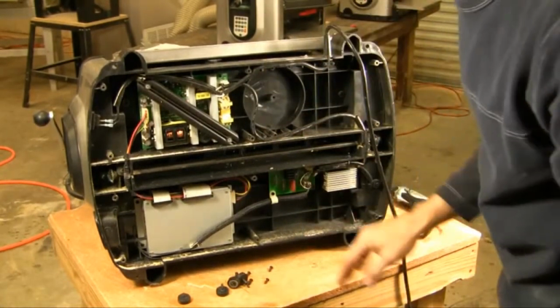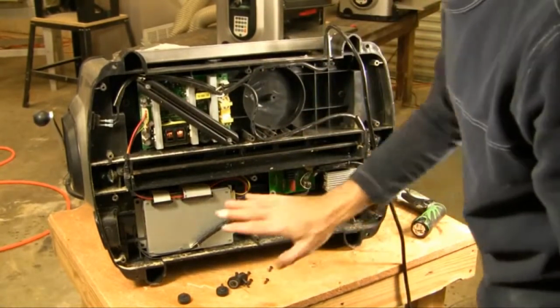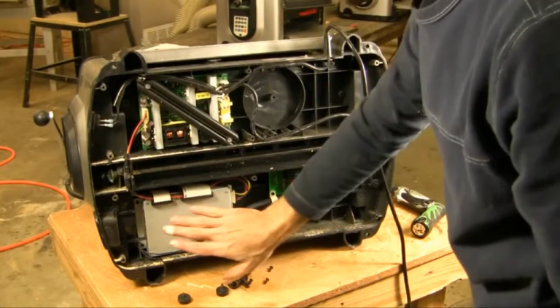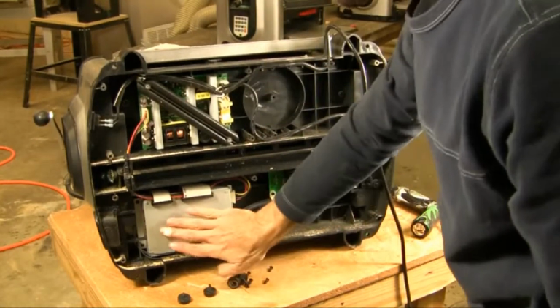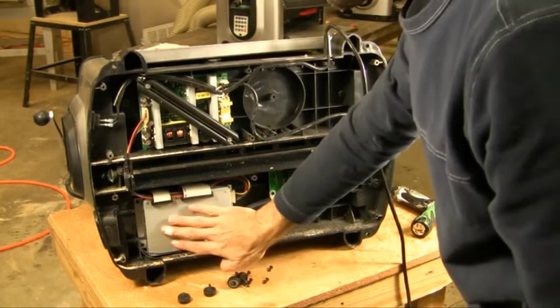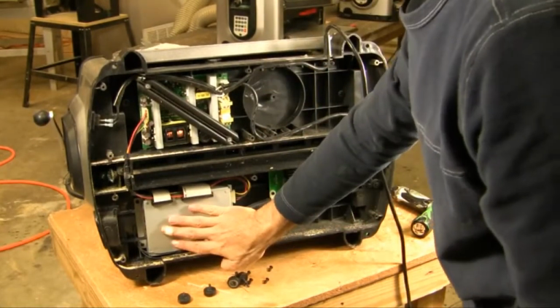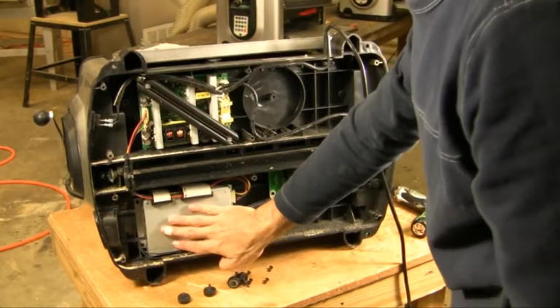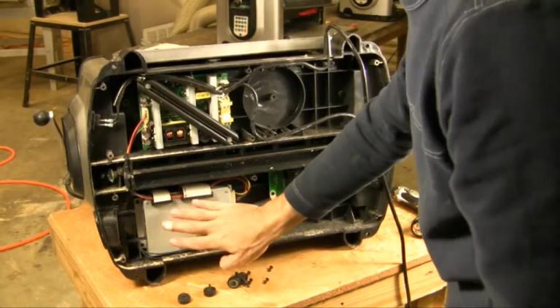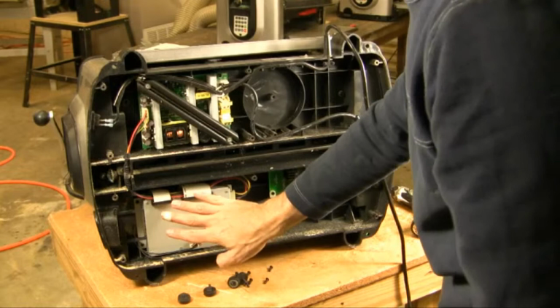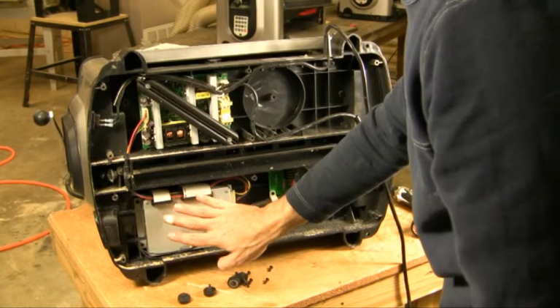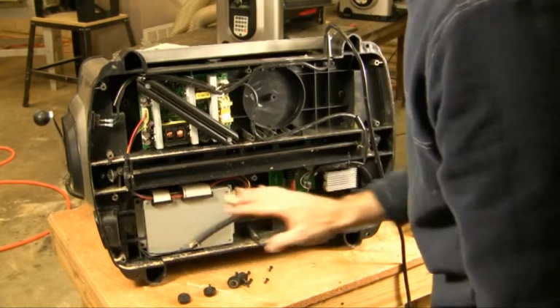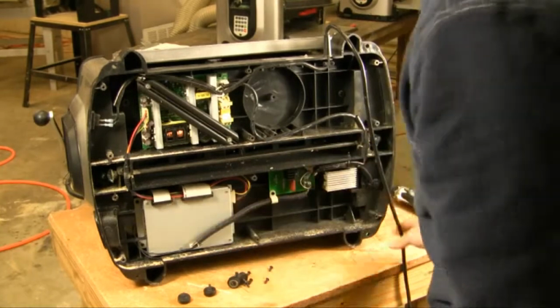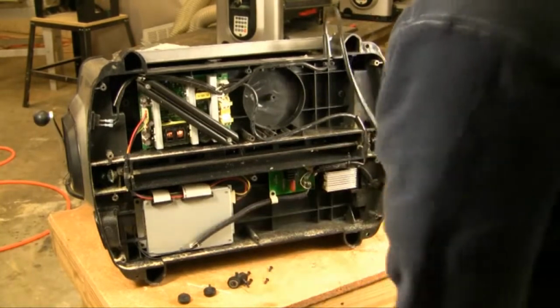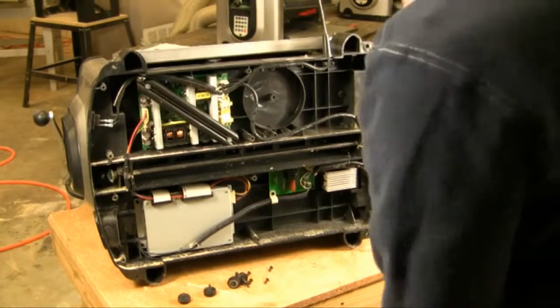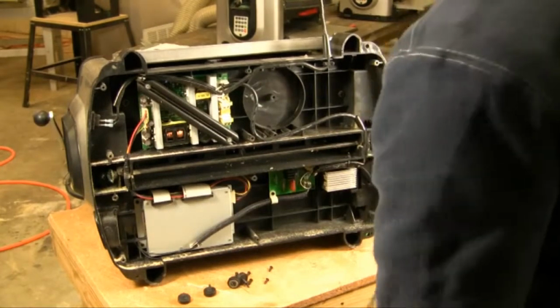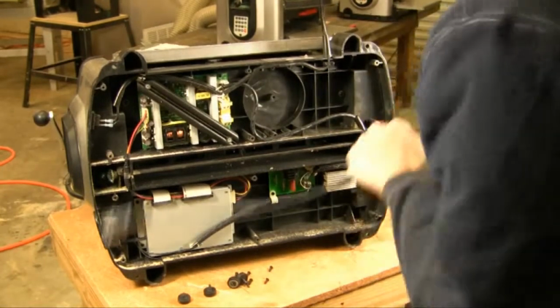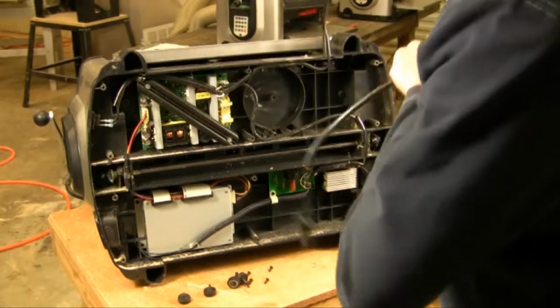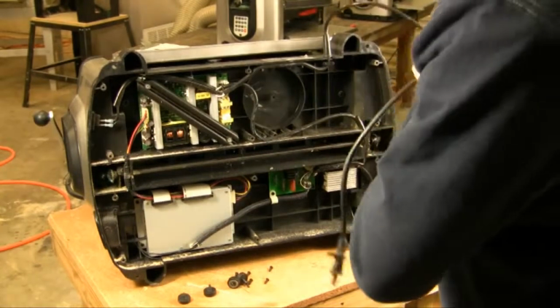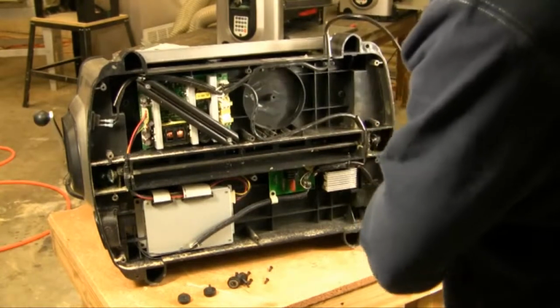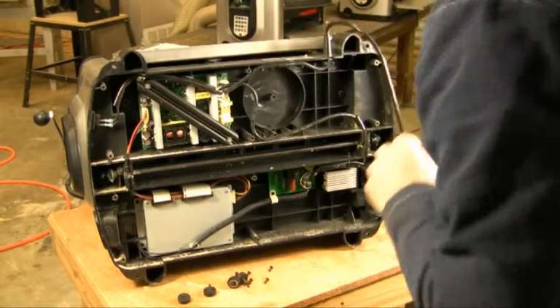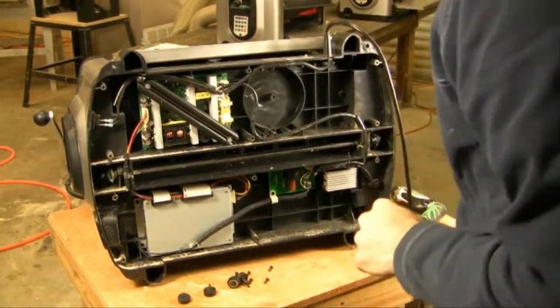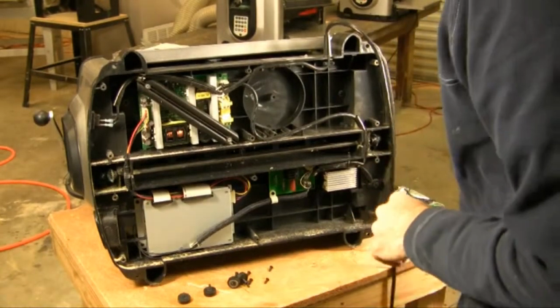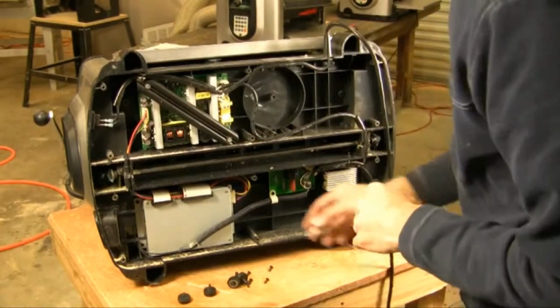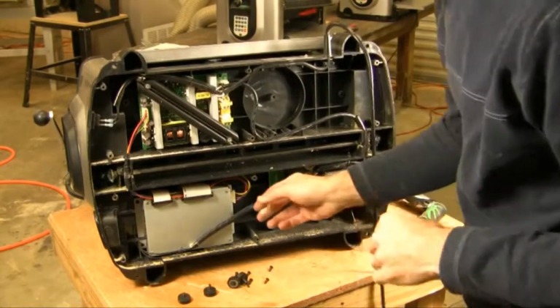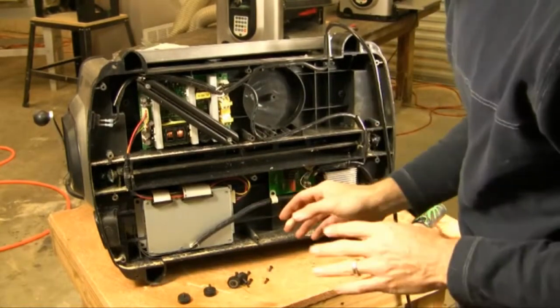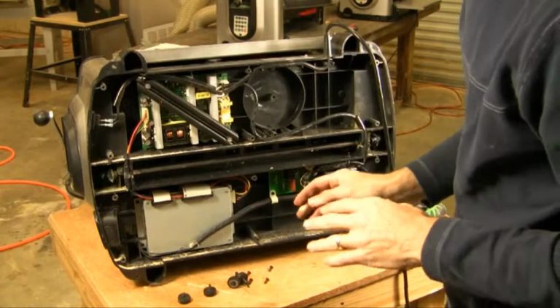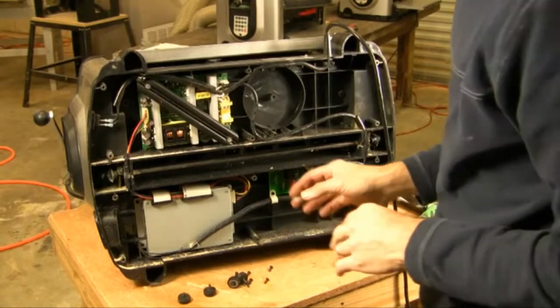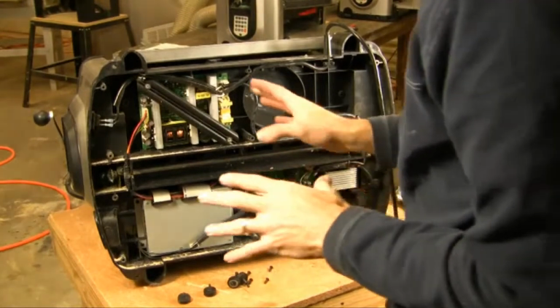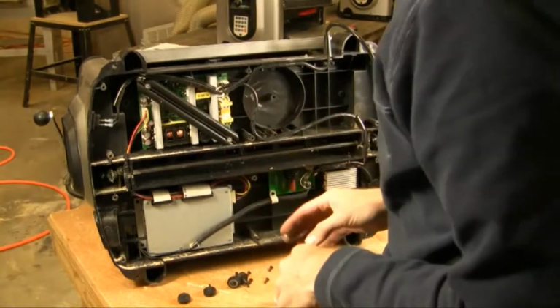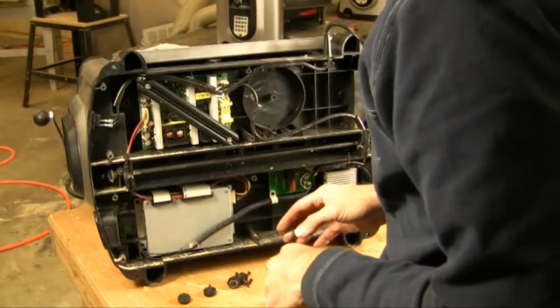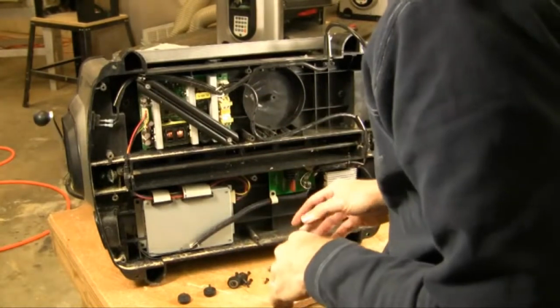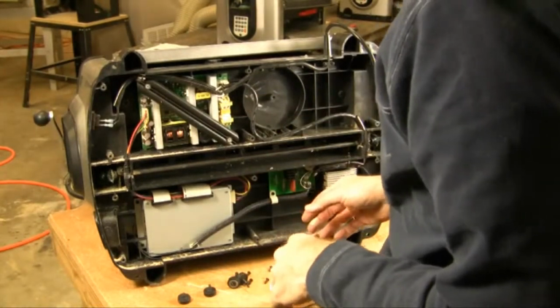Now we're going to be taking the controller out. It's imperative that you make sure your machine is unplugged. The electronics are very sensitive and obviously you don't want to get shocked as well.